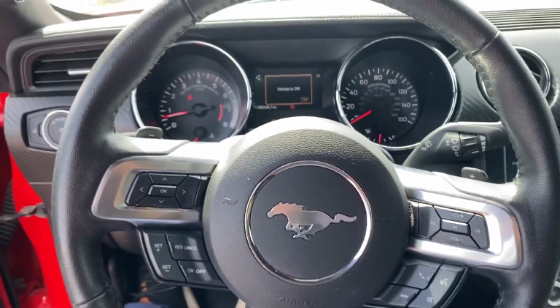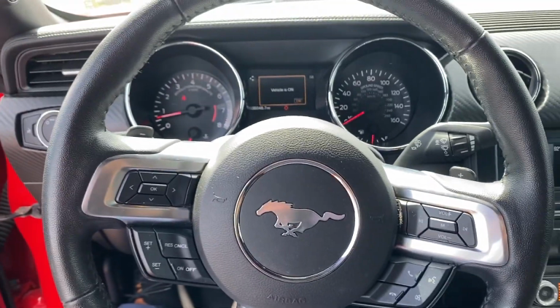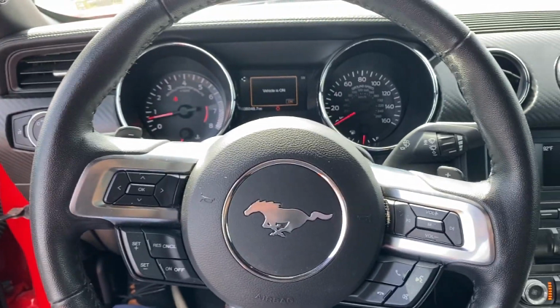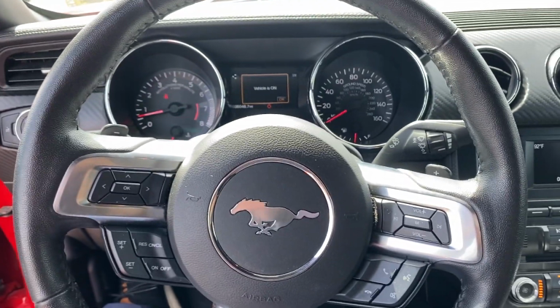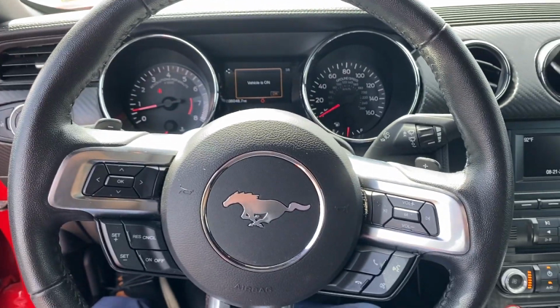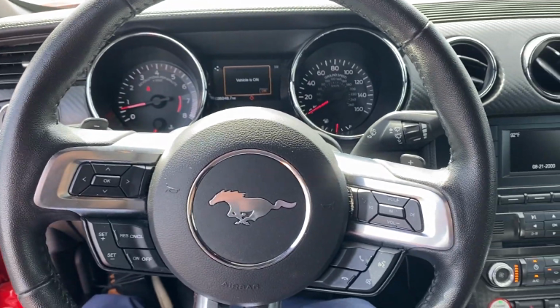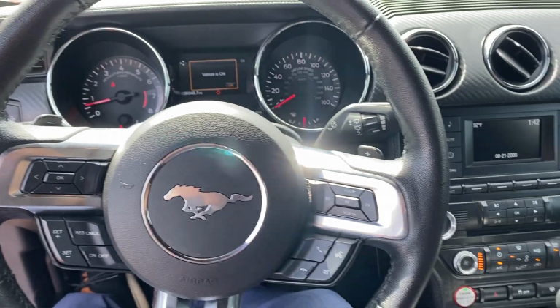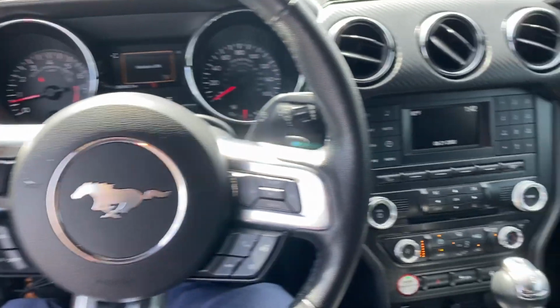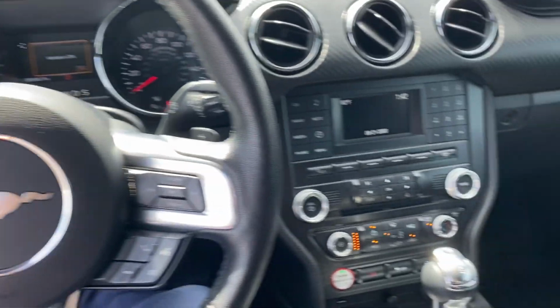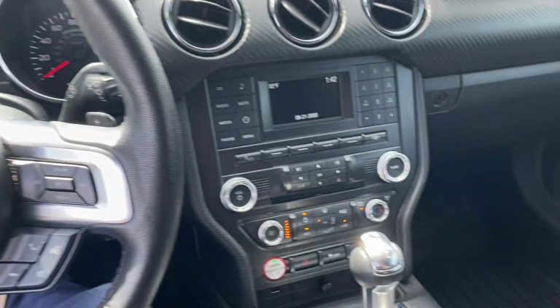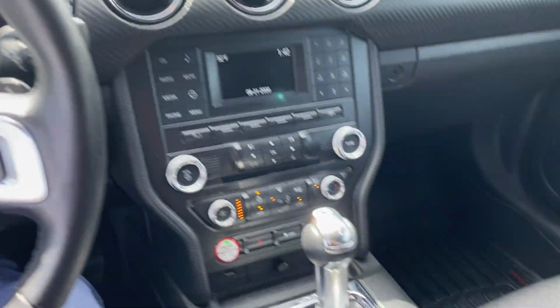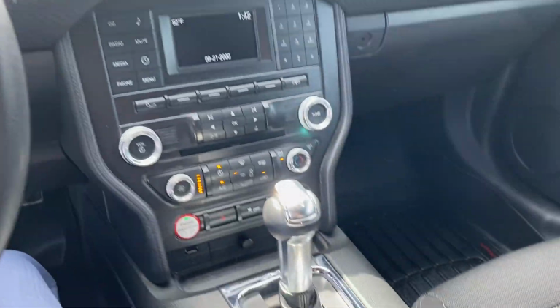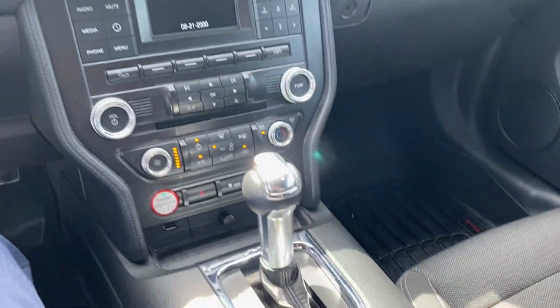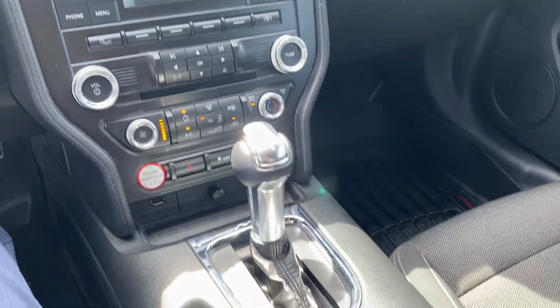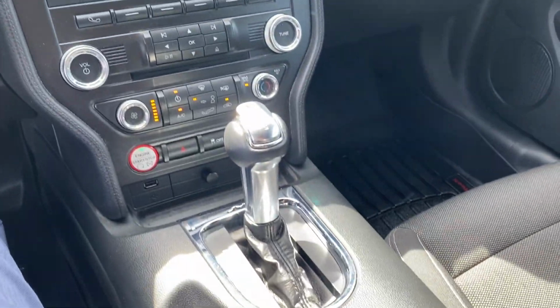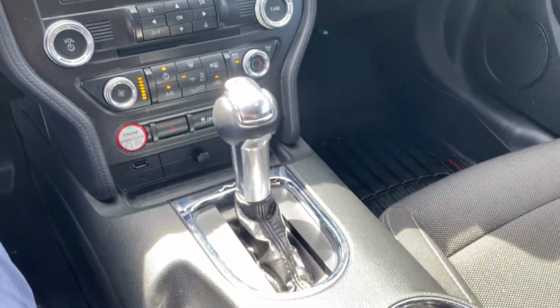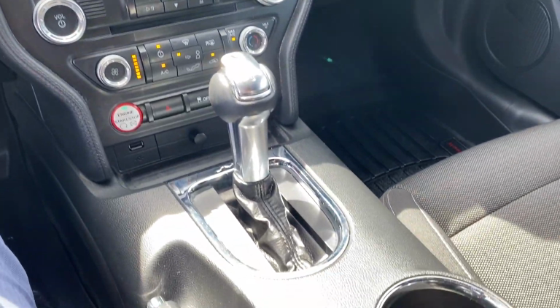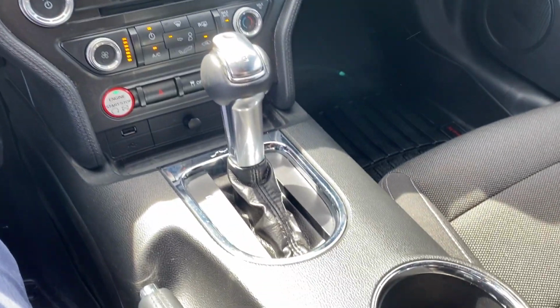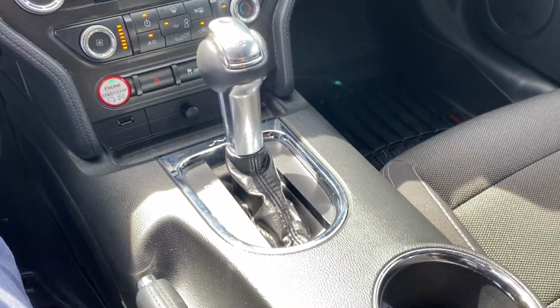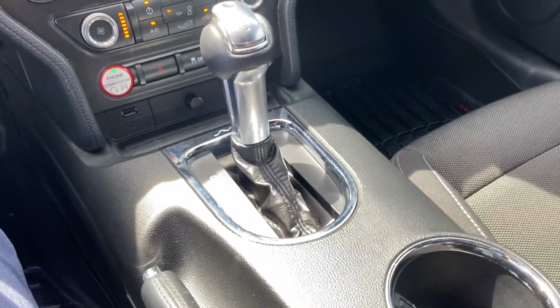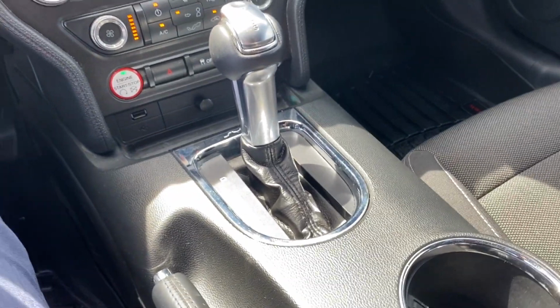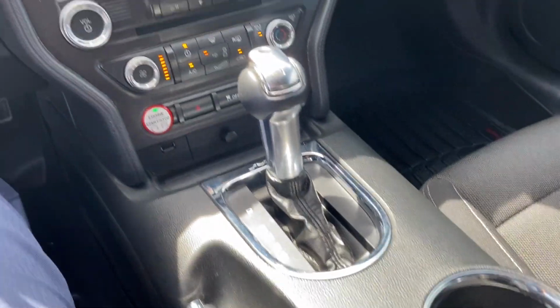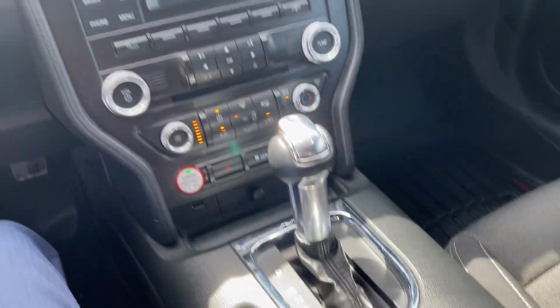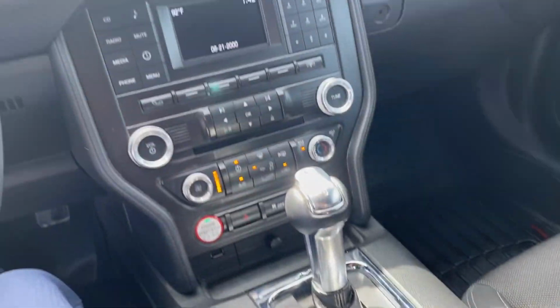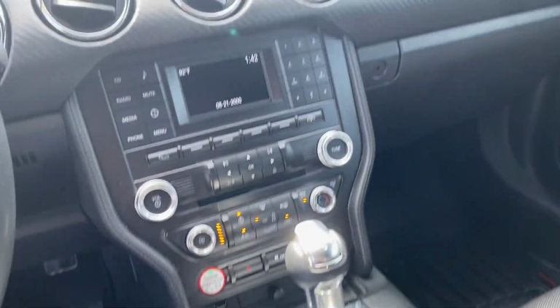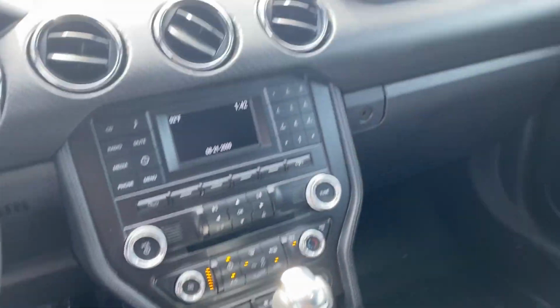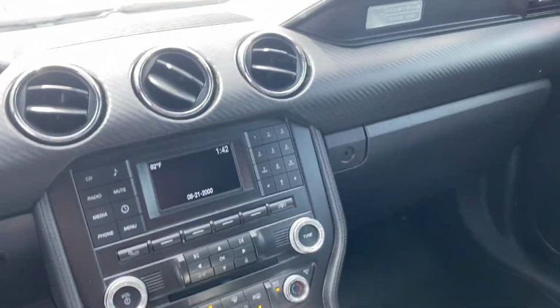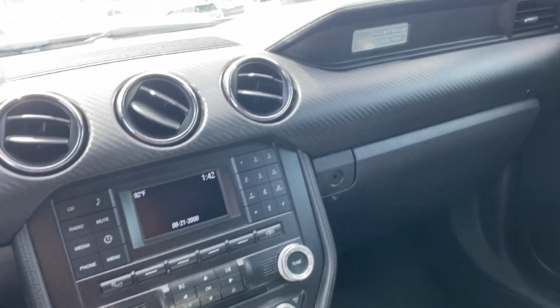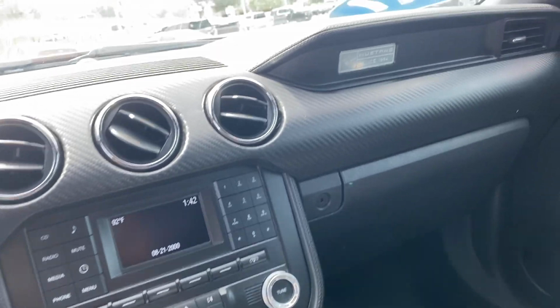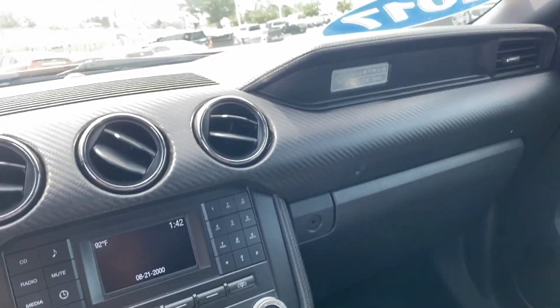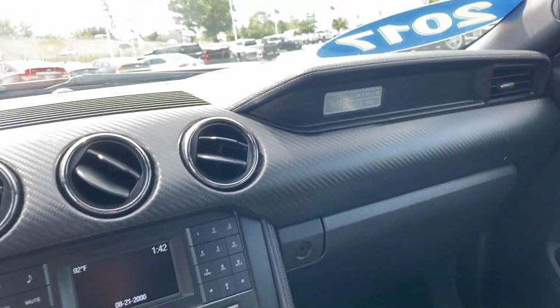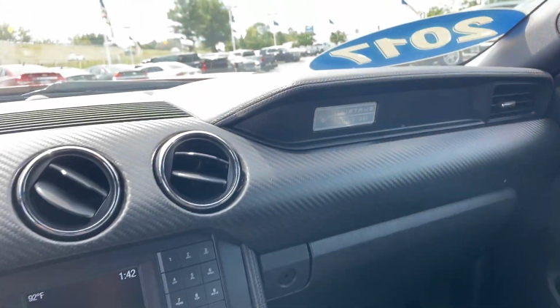Only 35,000 miles on this vehicle. It comes with my five-year, unlimited mileage powertrain warranty.